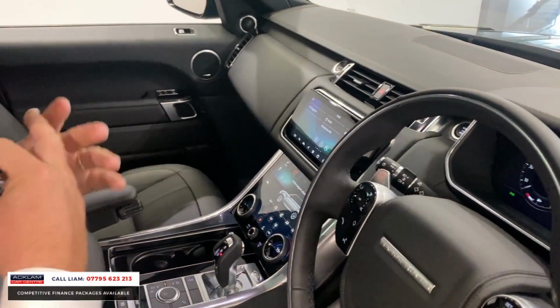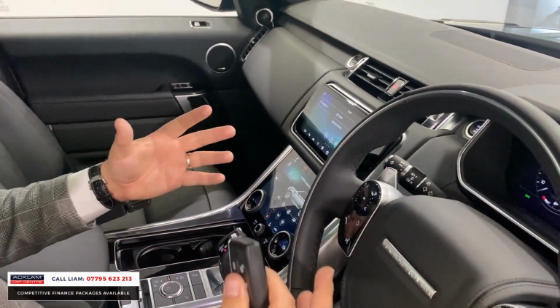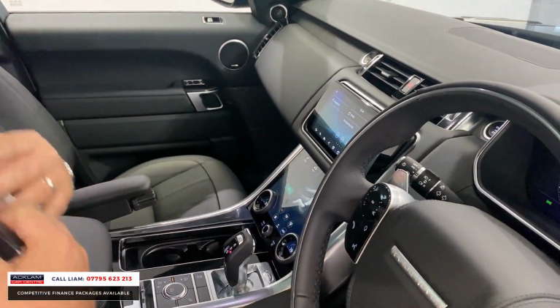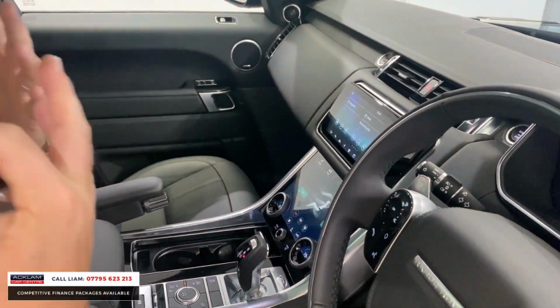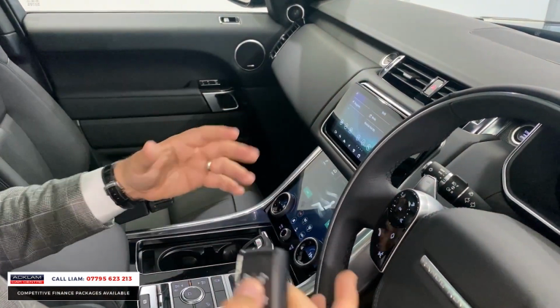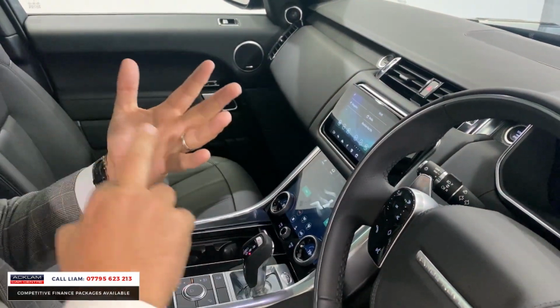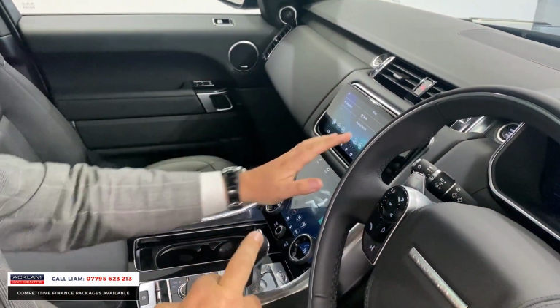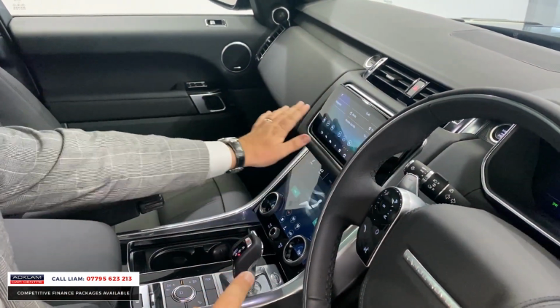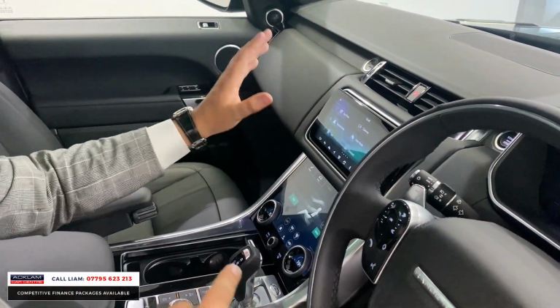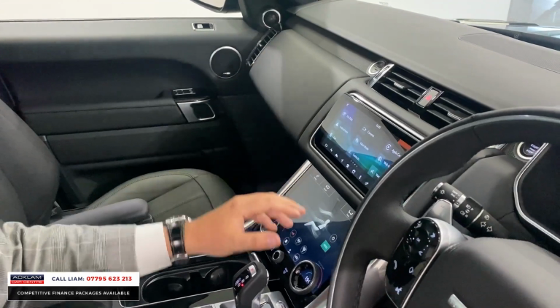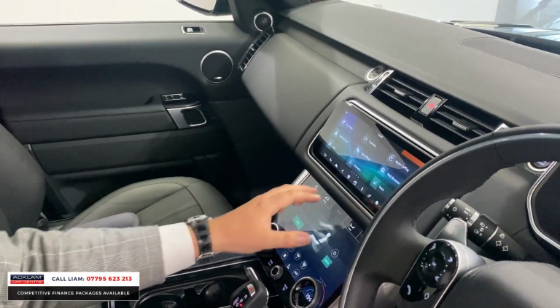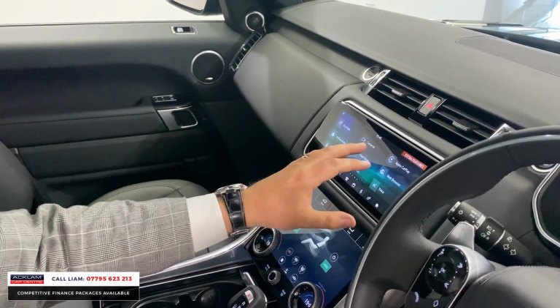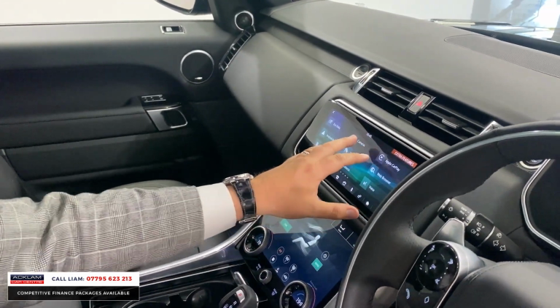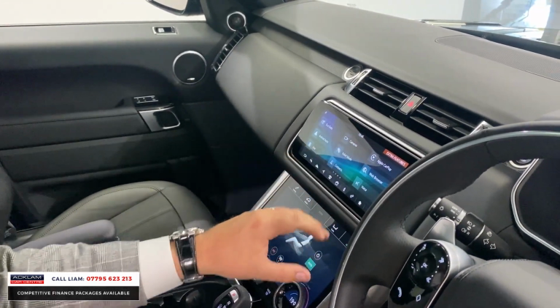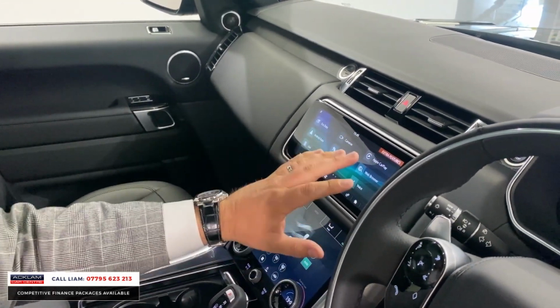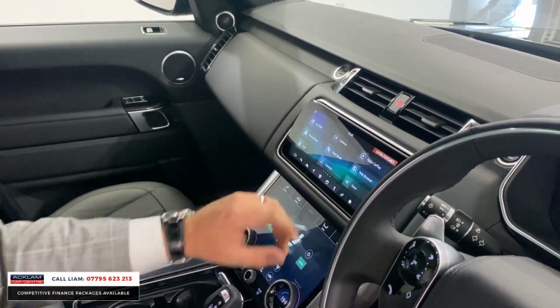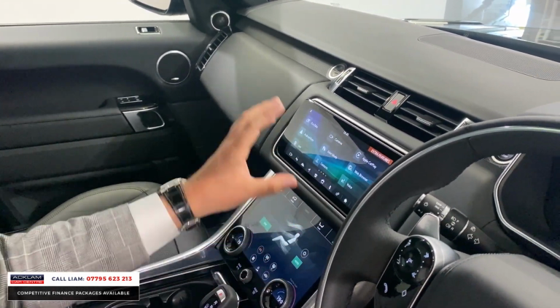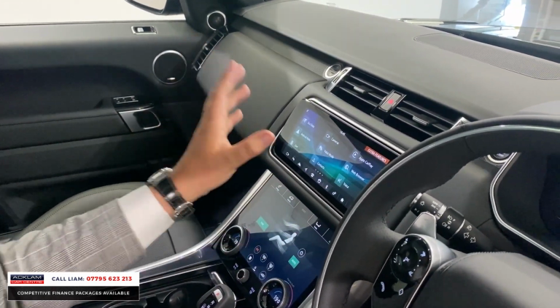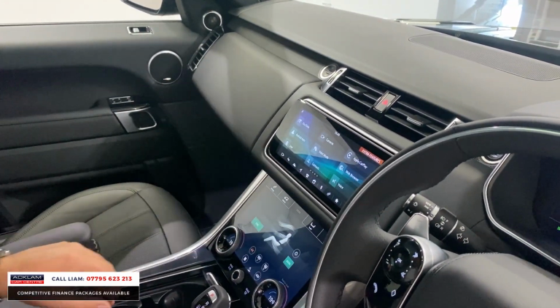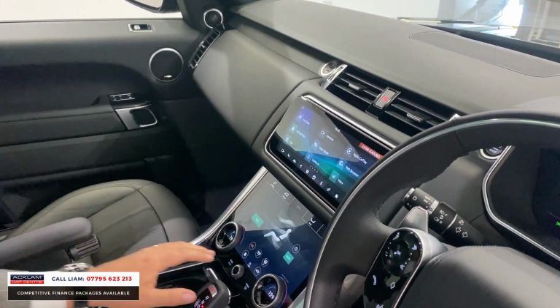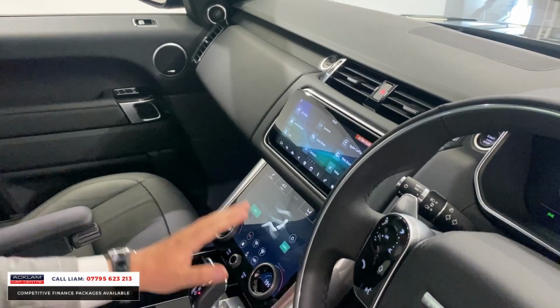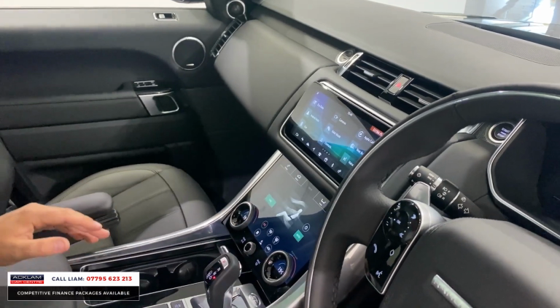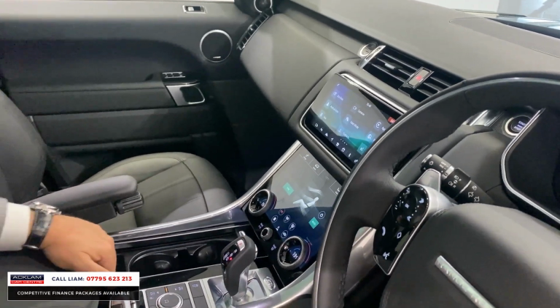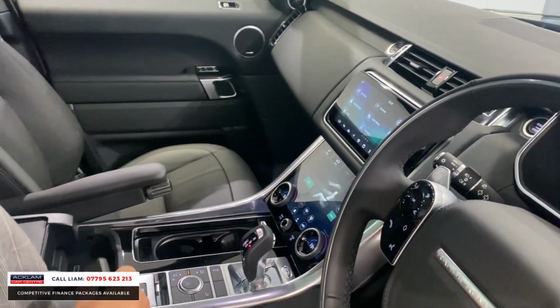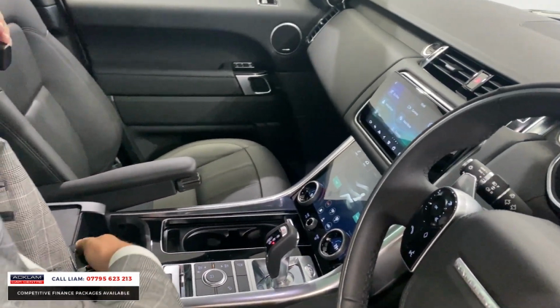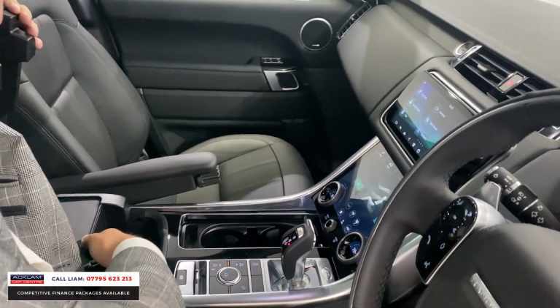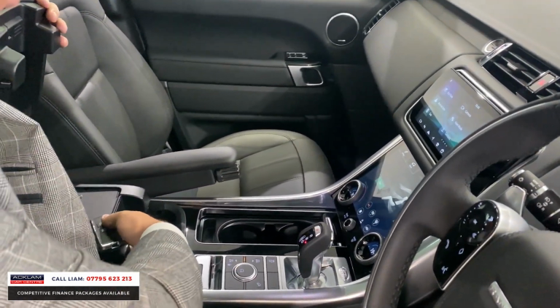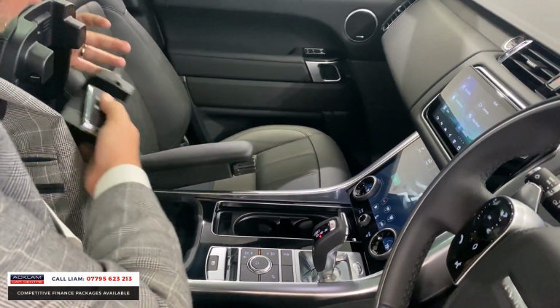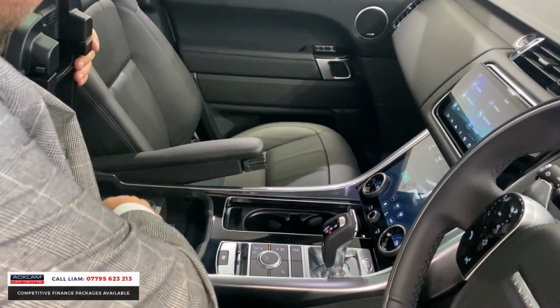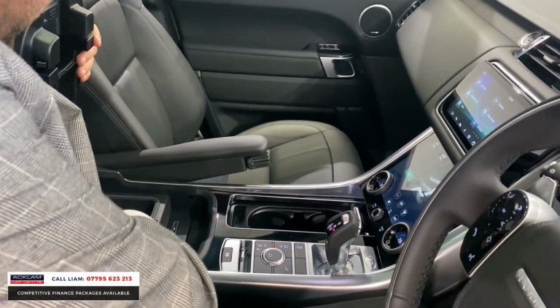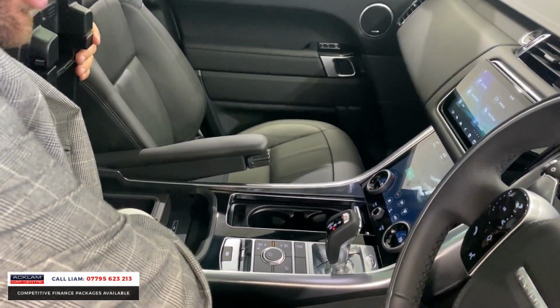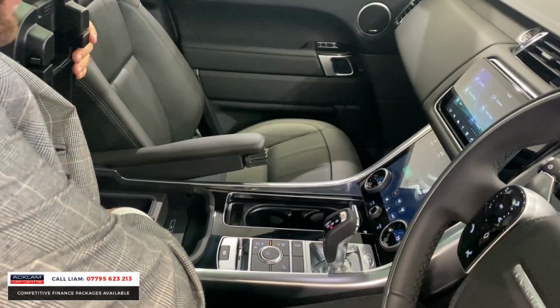Other extras, which are standard: cruise control, your touchscreen navigation, your Apple CarPlay, your InControl apps, your camera, your heated seats, and a refrigerator also in the centre.